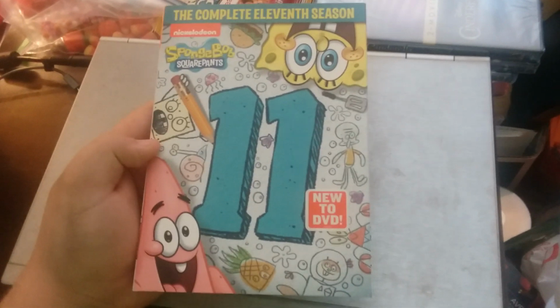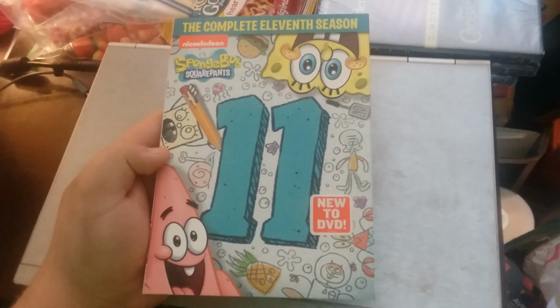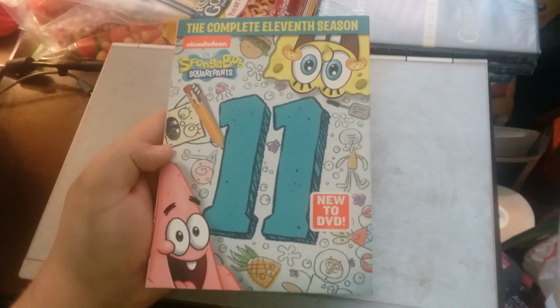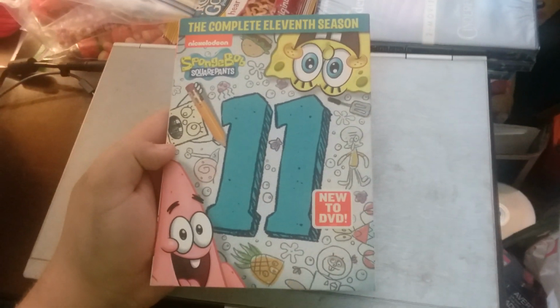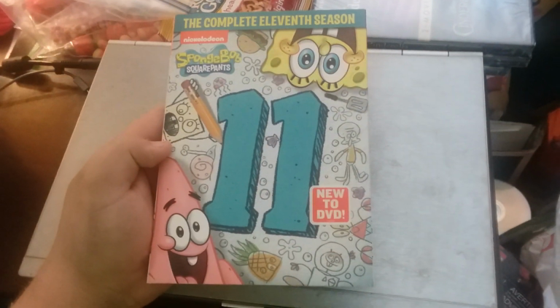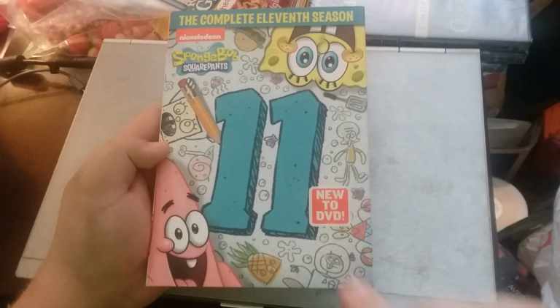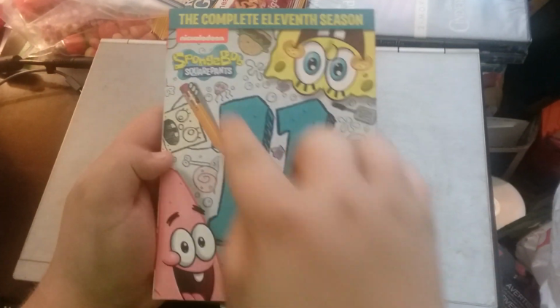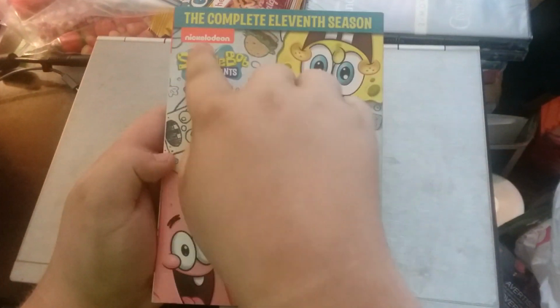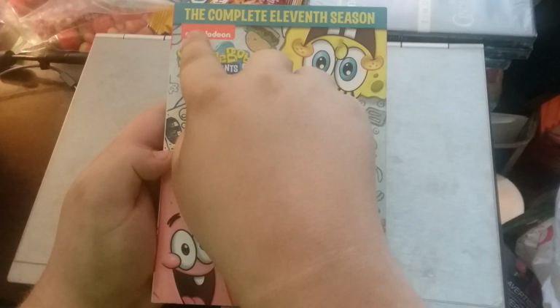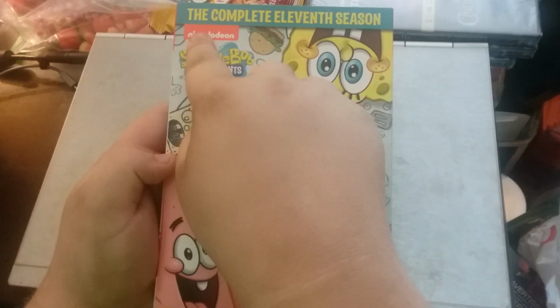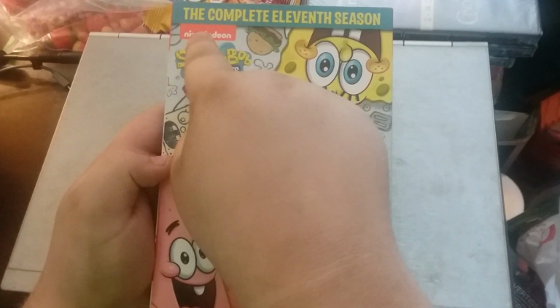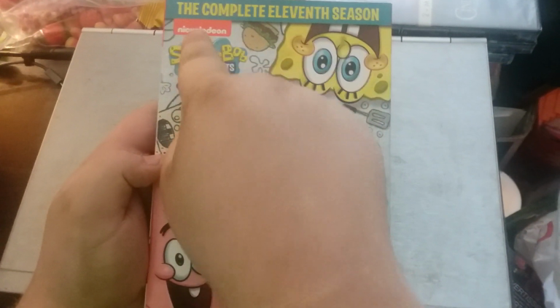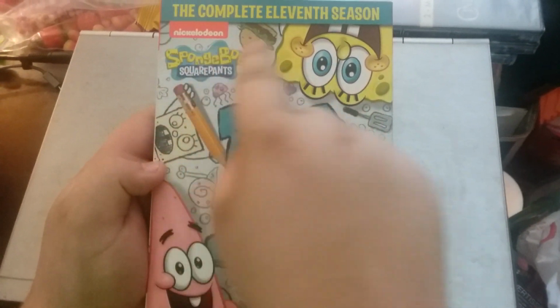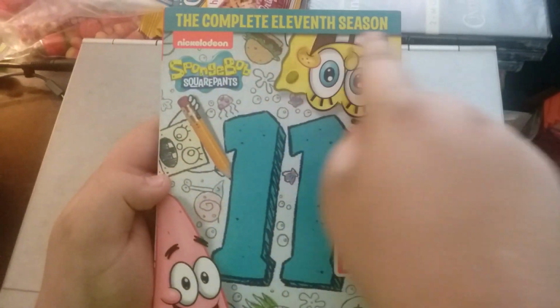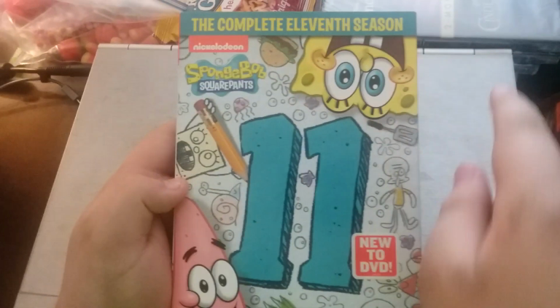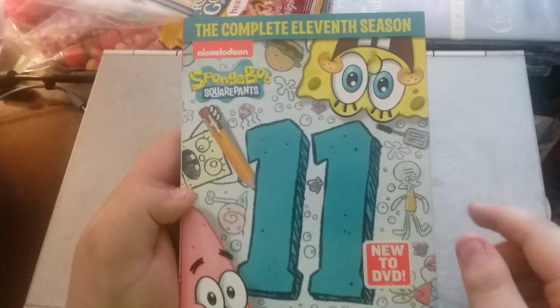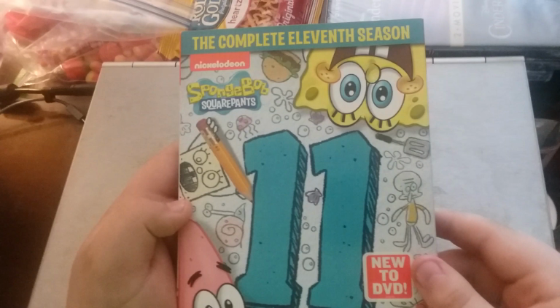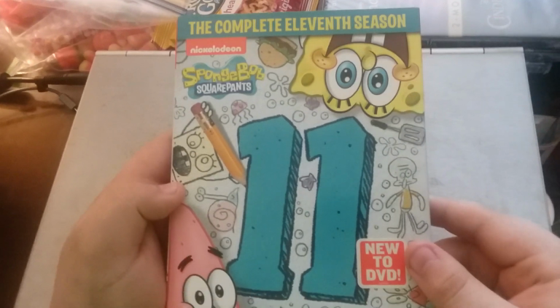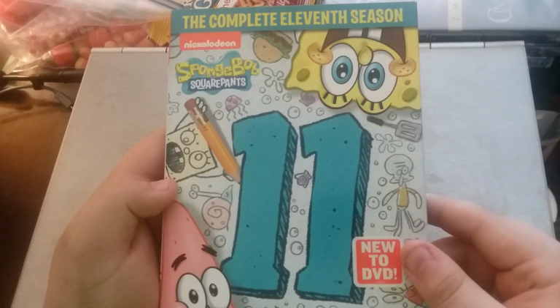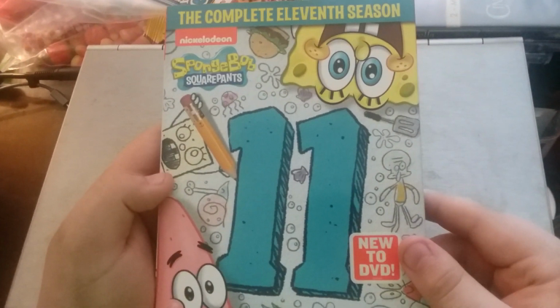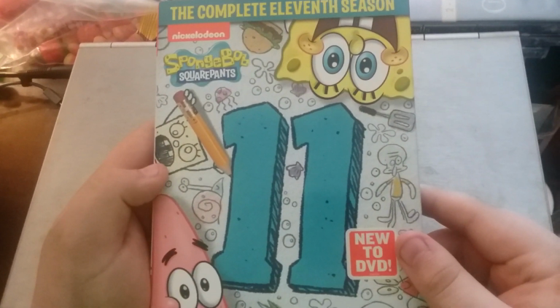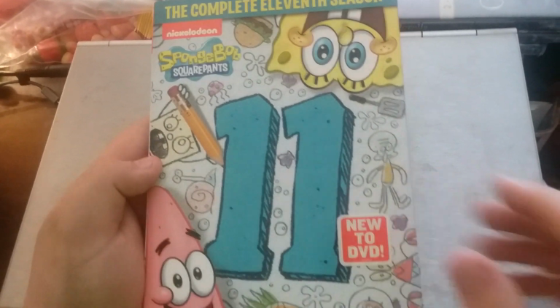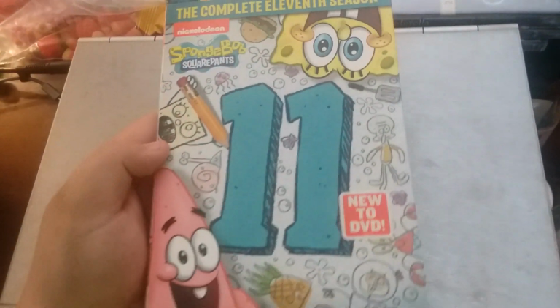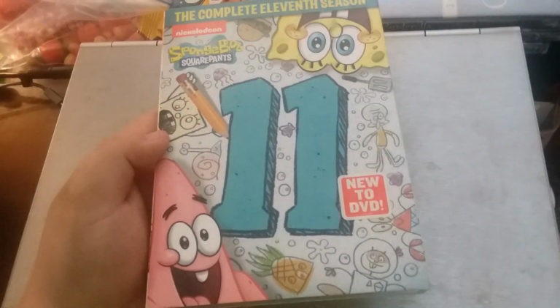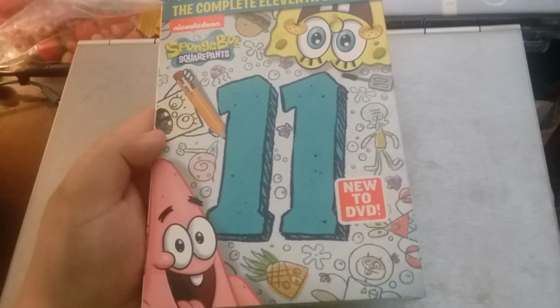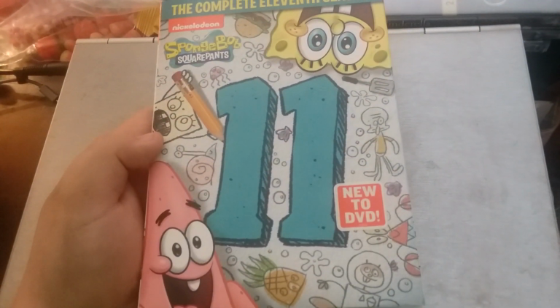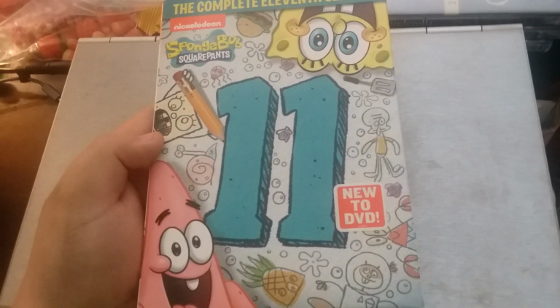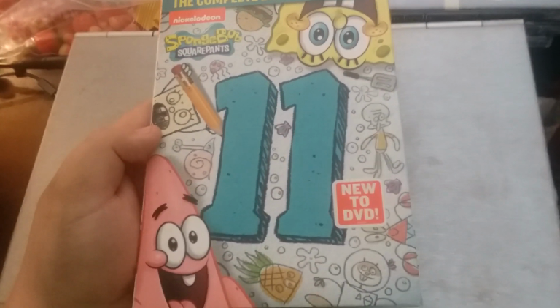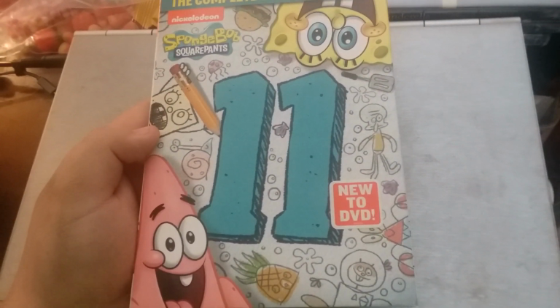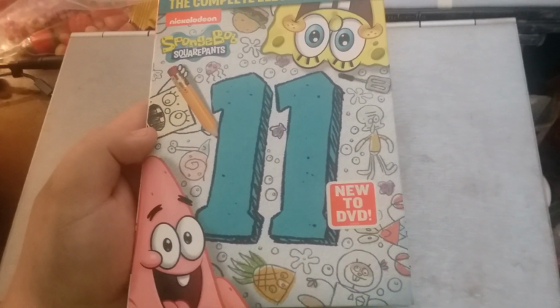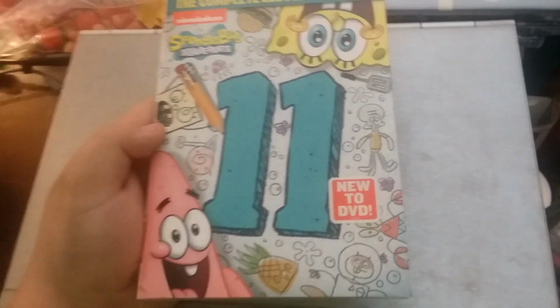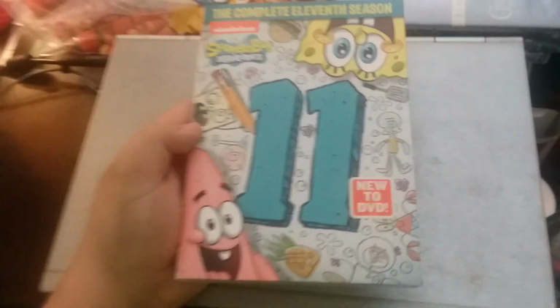The next DVD that we have is the complete 11th season Nickelodeon SpongeBob SquarePants.